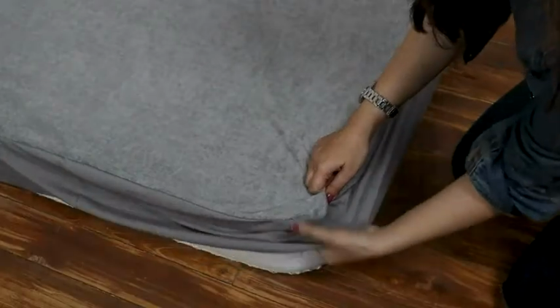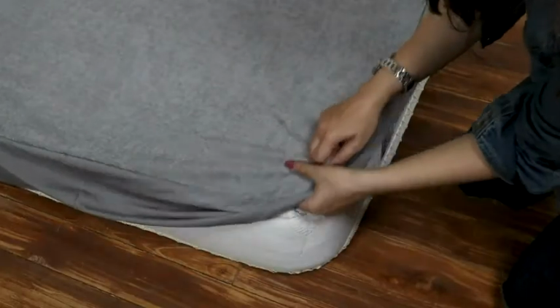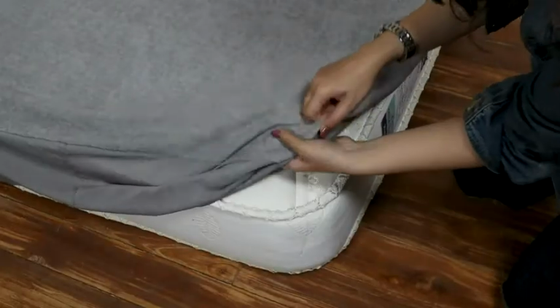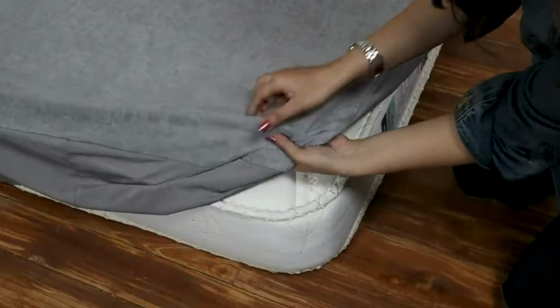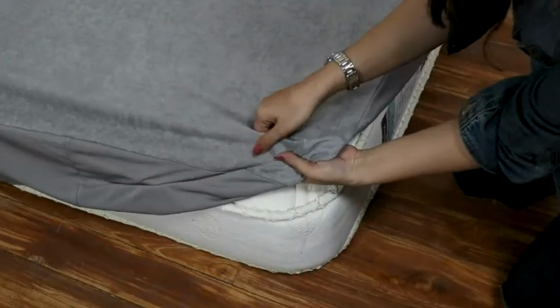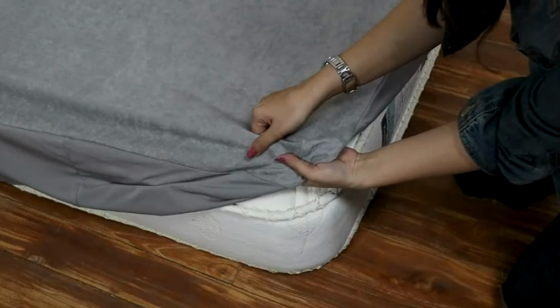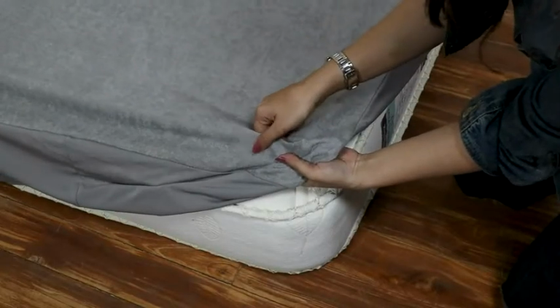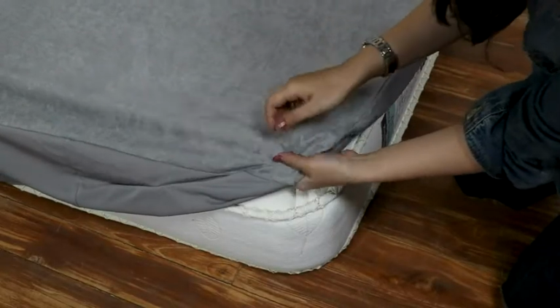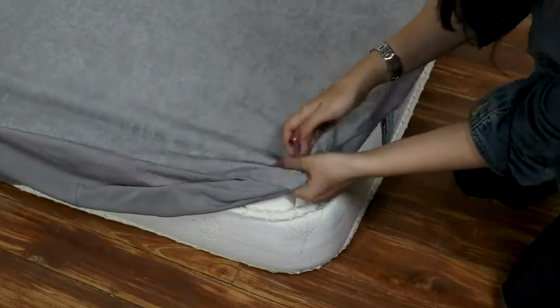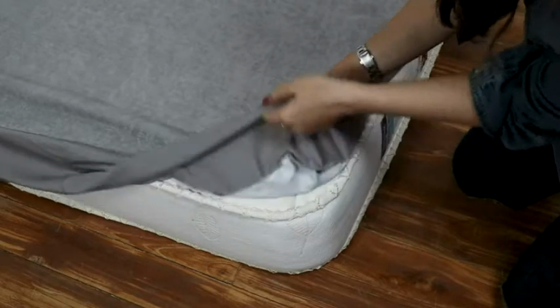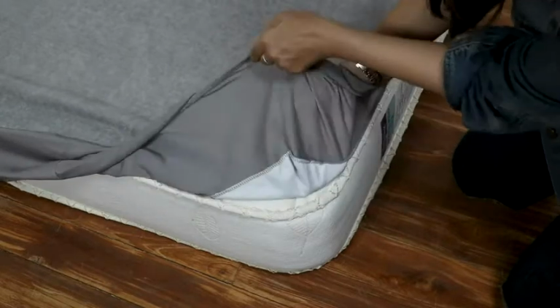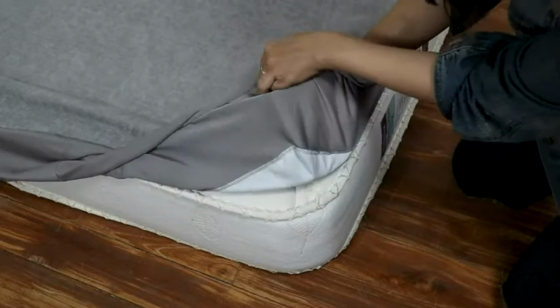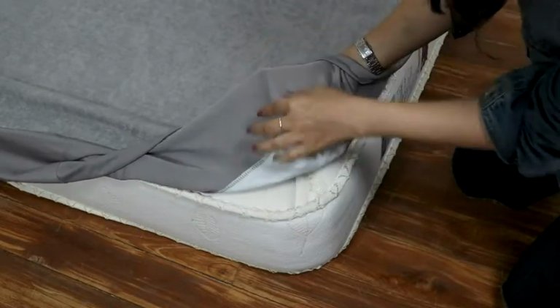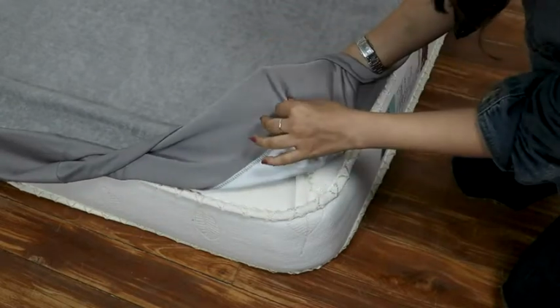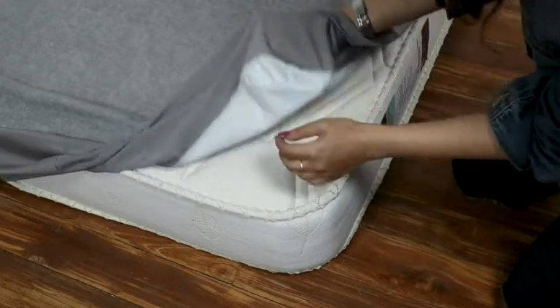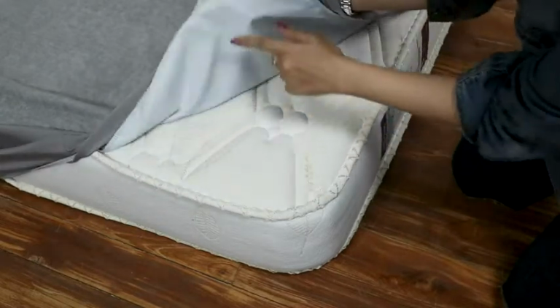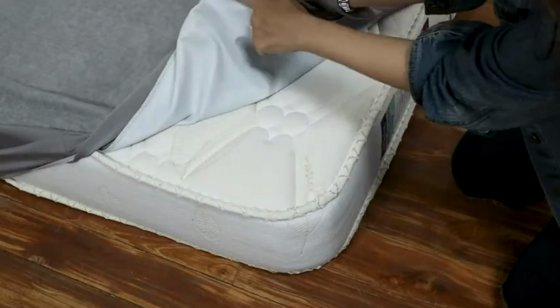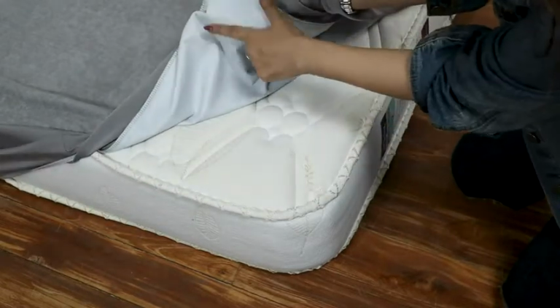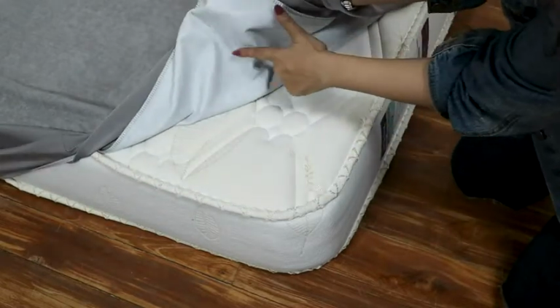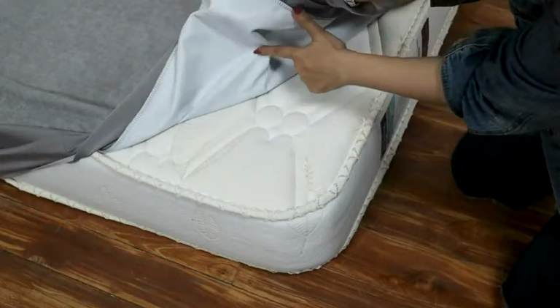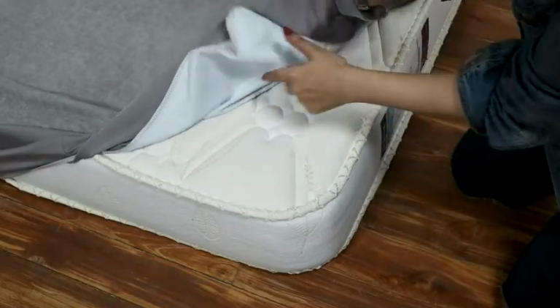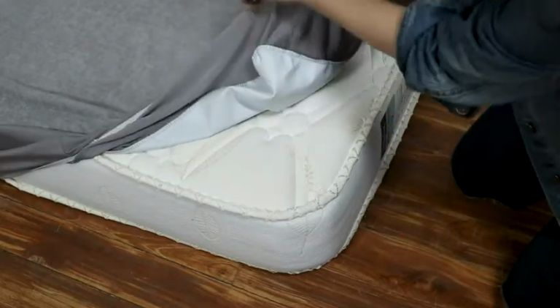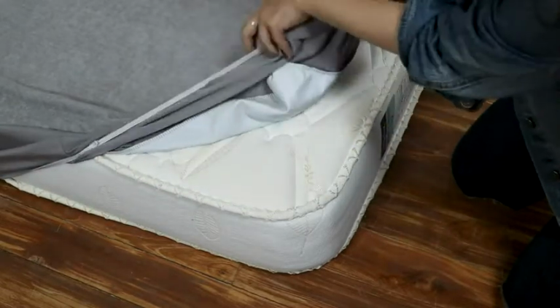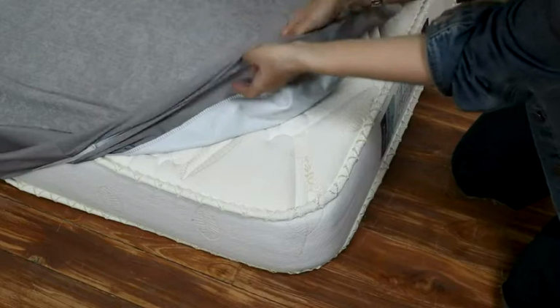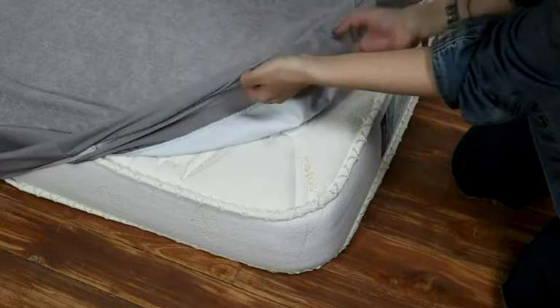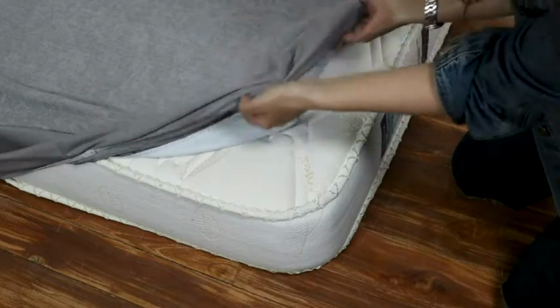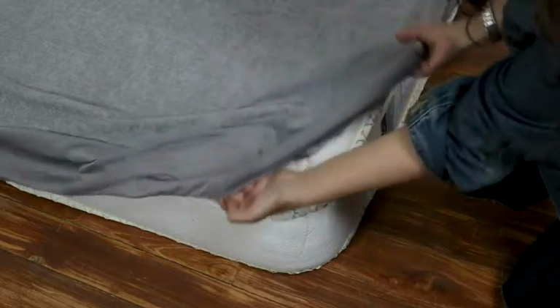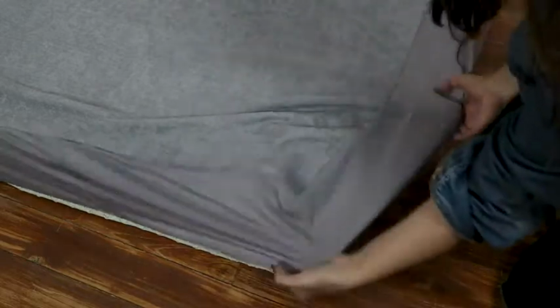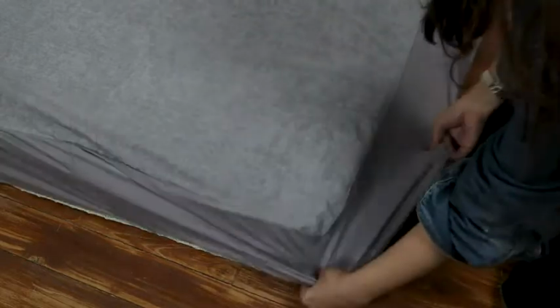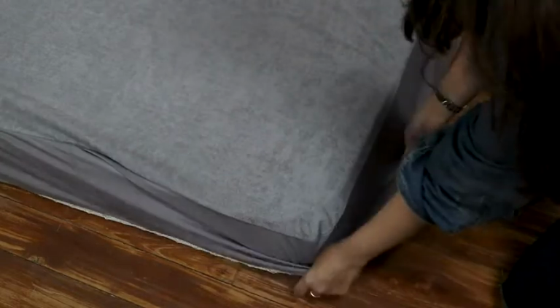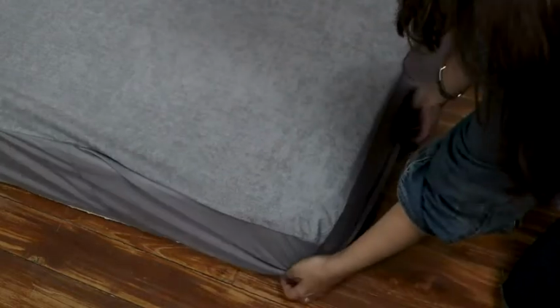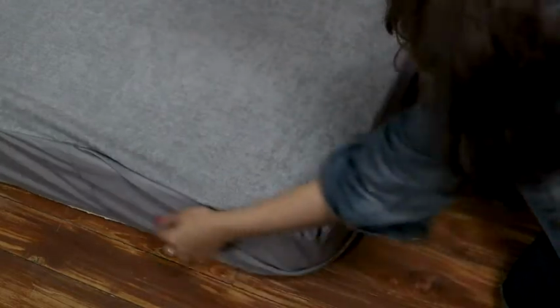This cover absorbs any natural moisture without letting it seep onto the mattress, and also protects against any allergens like bacteria, pollen, and dust mites.